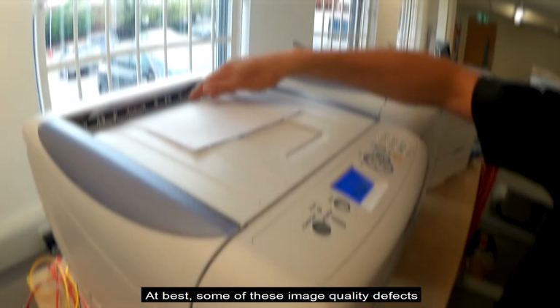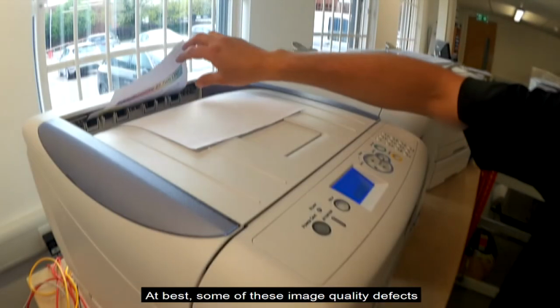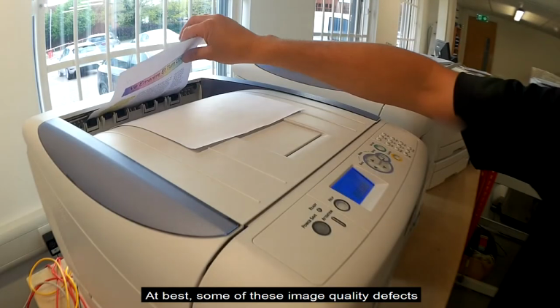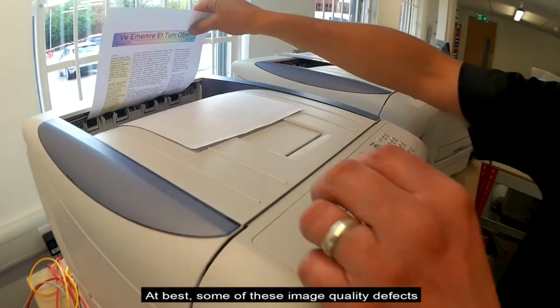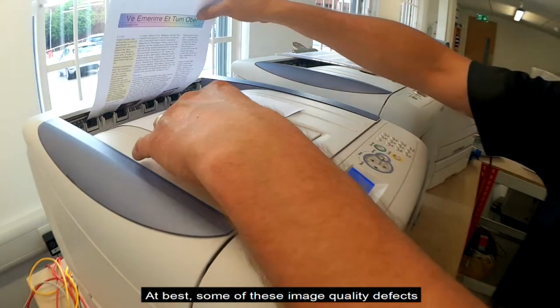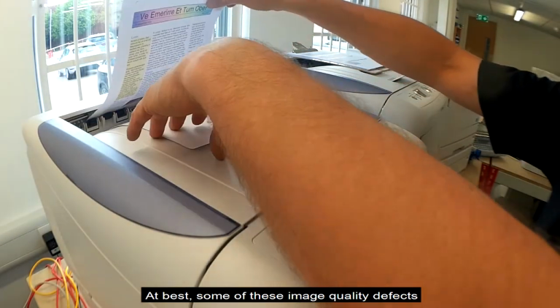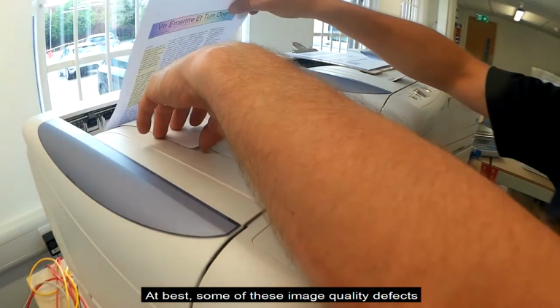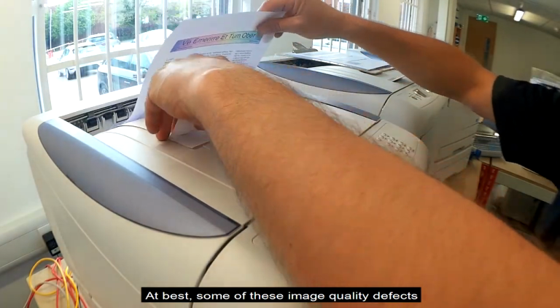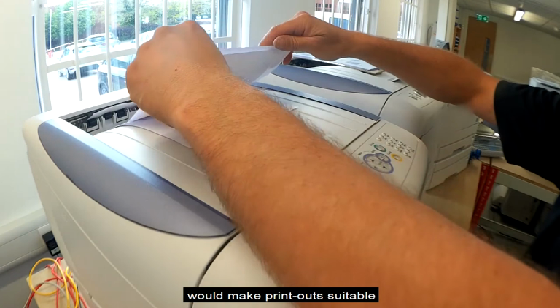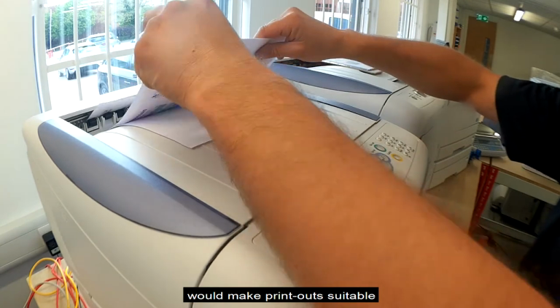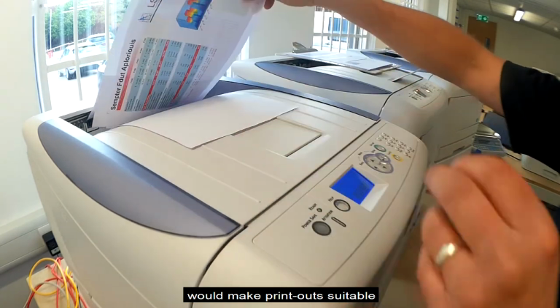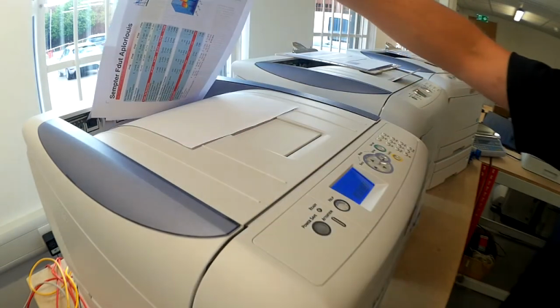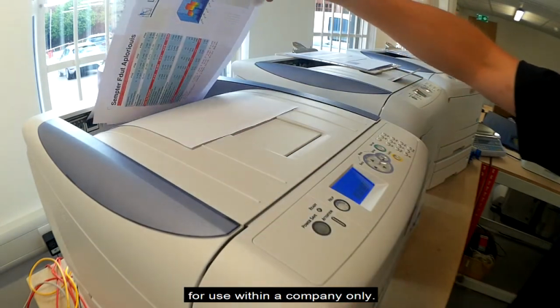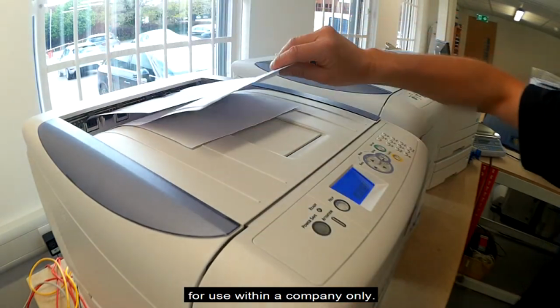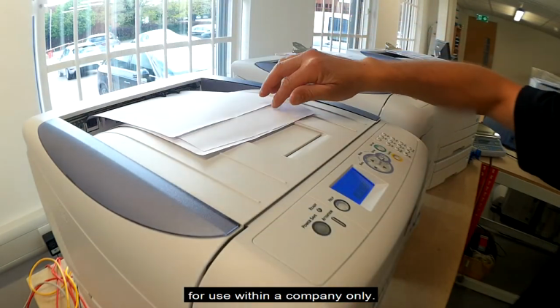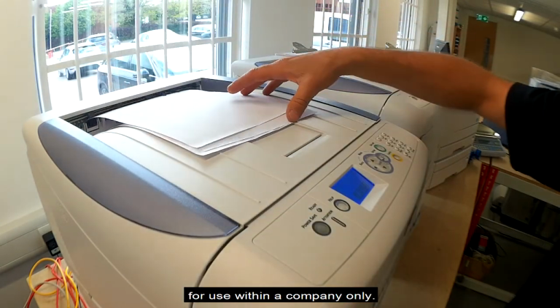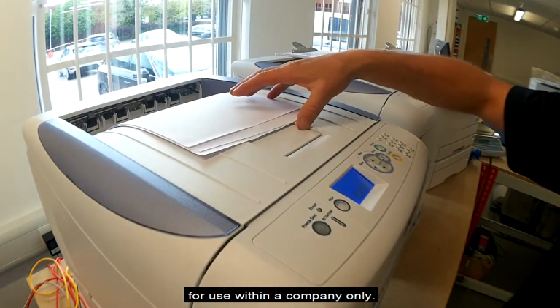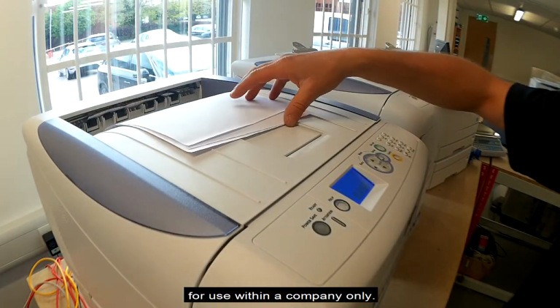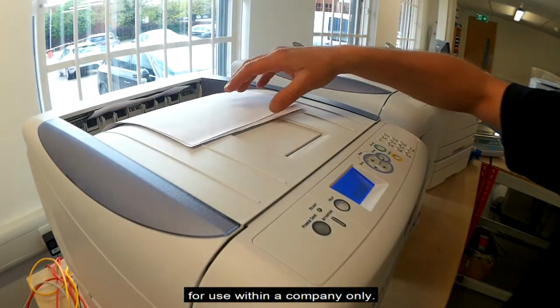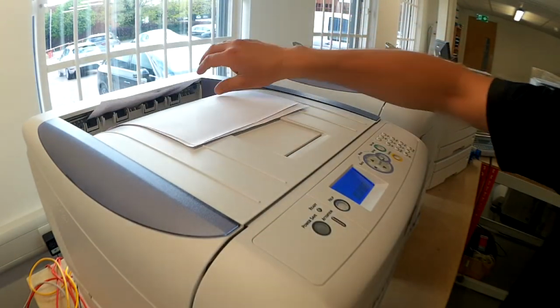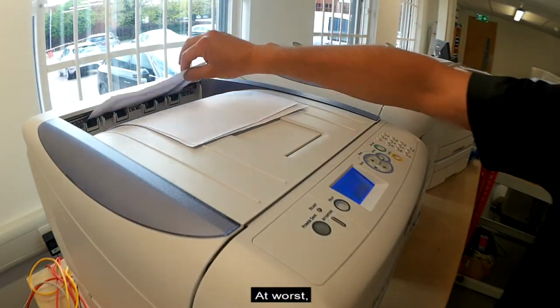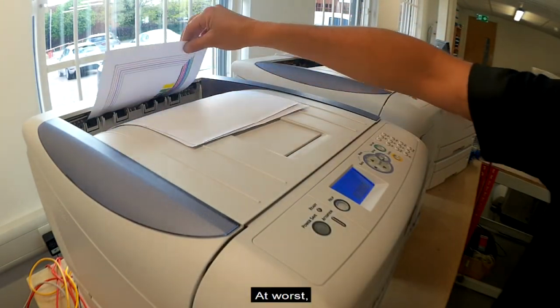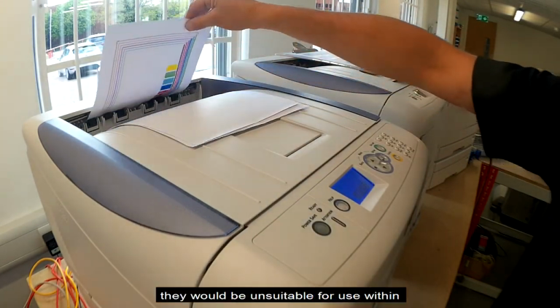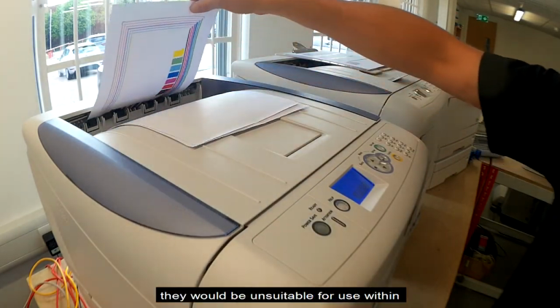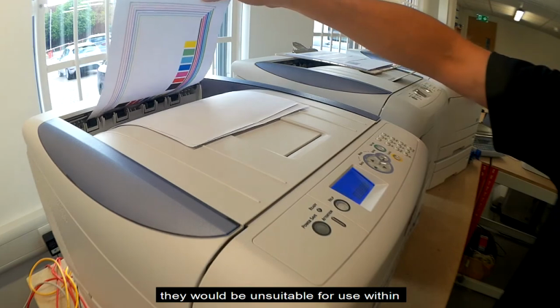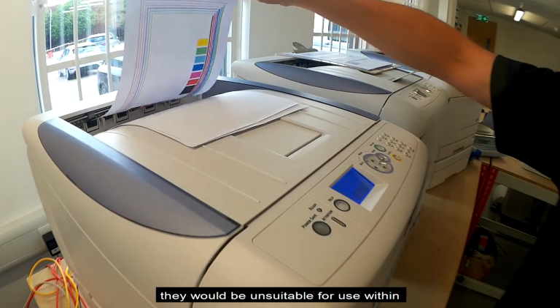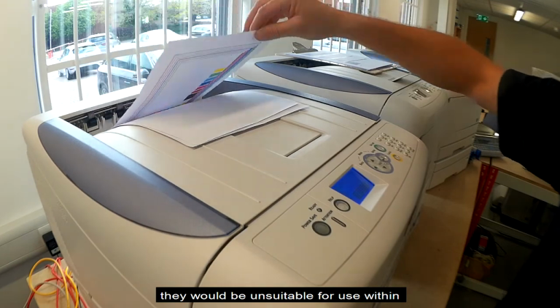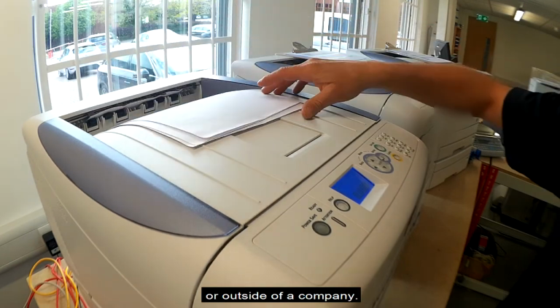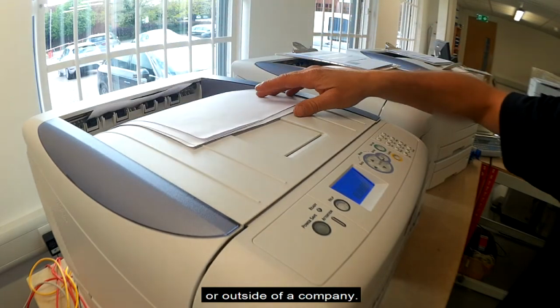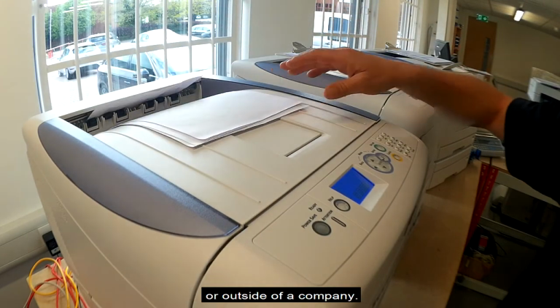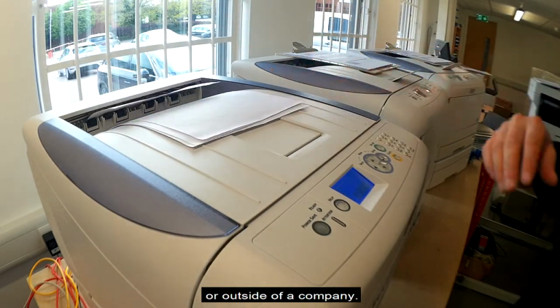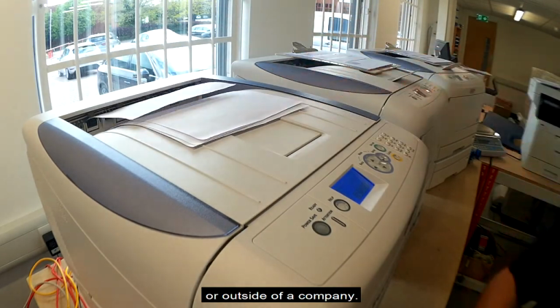At best, some of these image quality defects would make printouts suitable for within a company only. At worst, they would be unsuitable for use within or outside of a company.